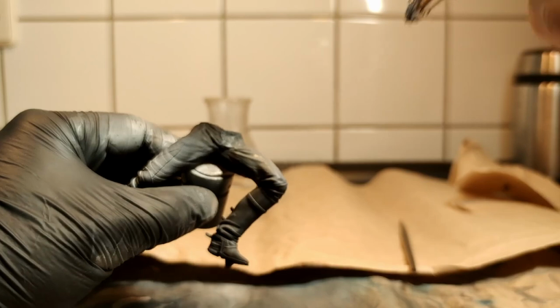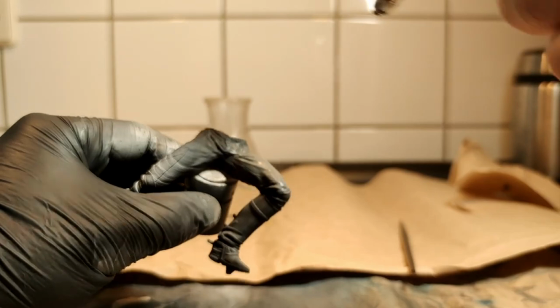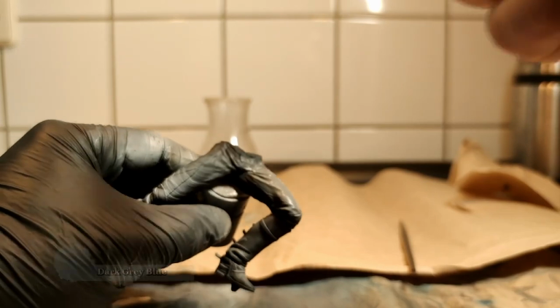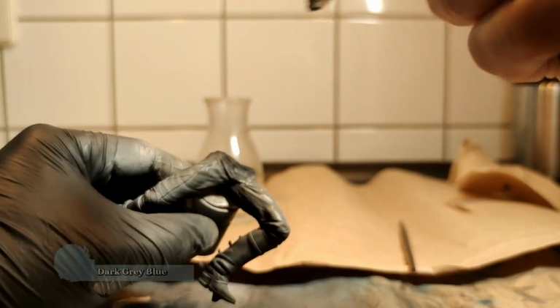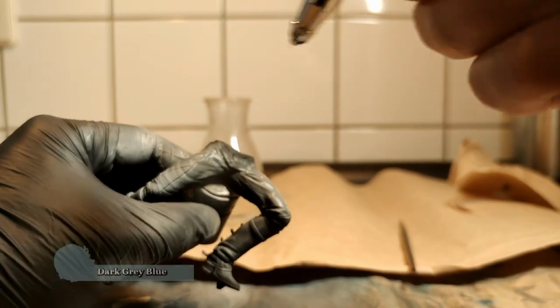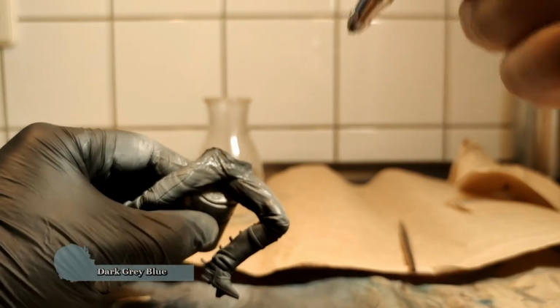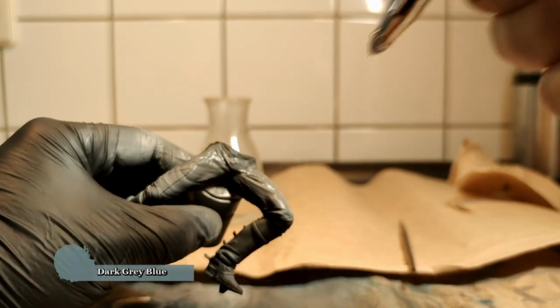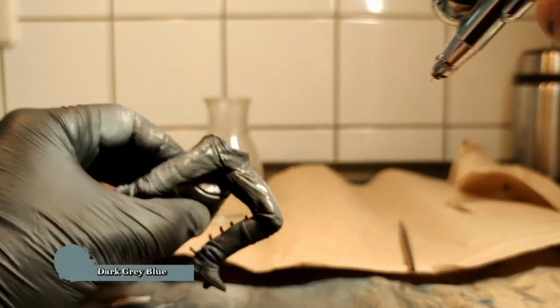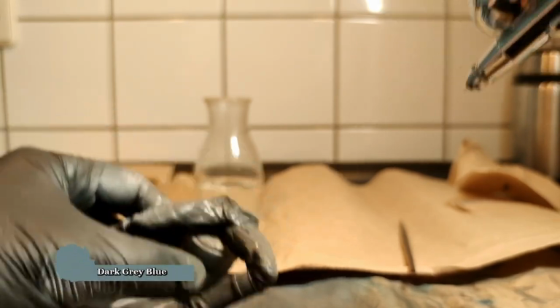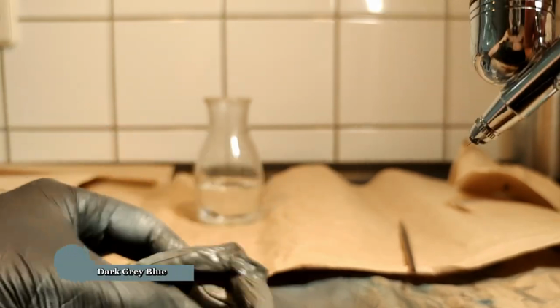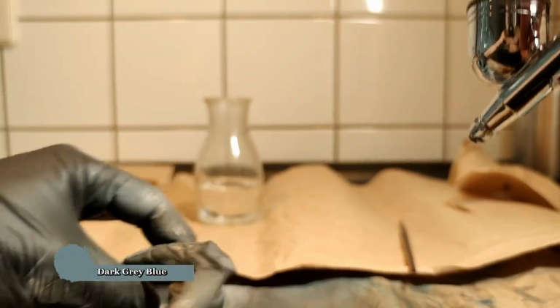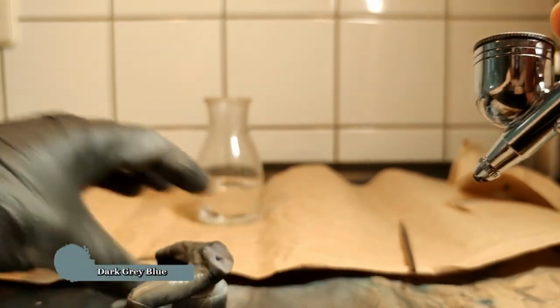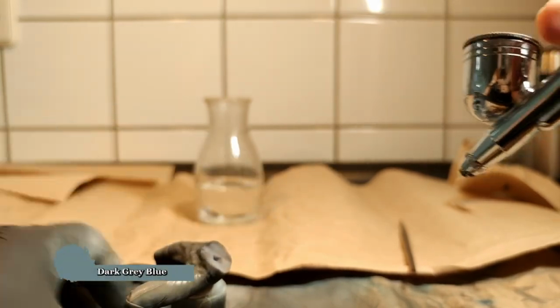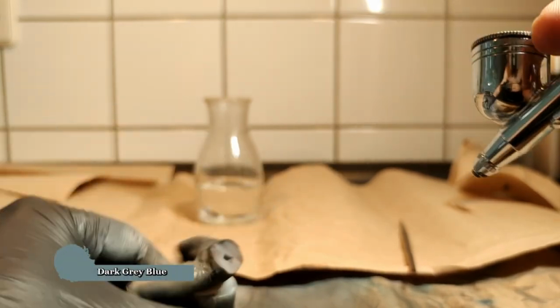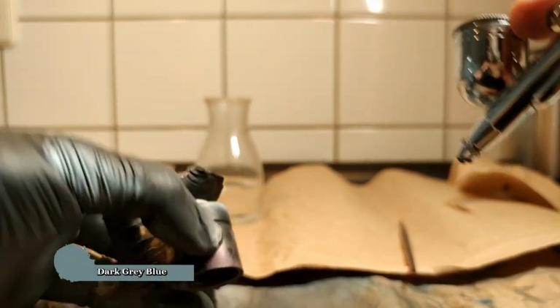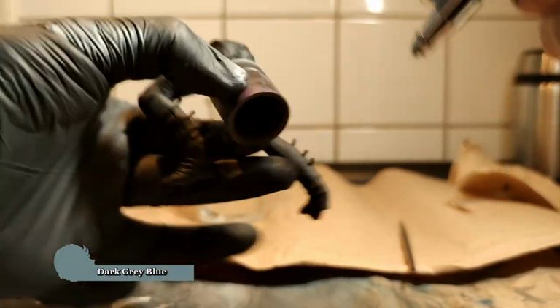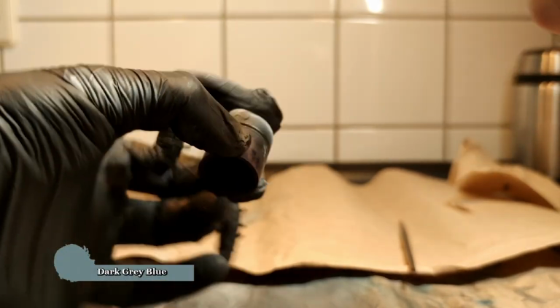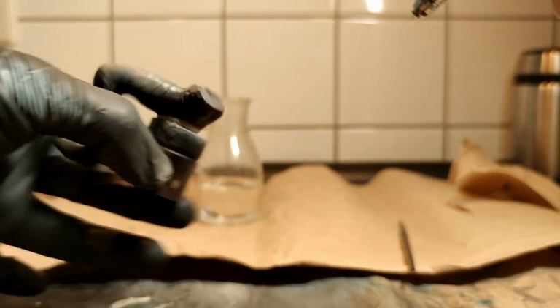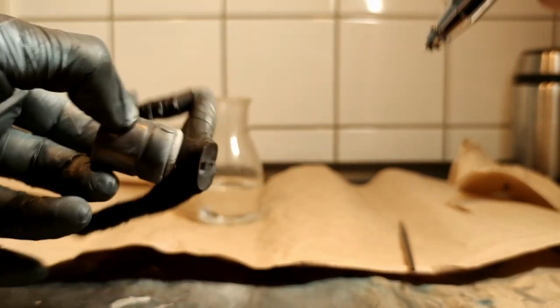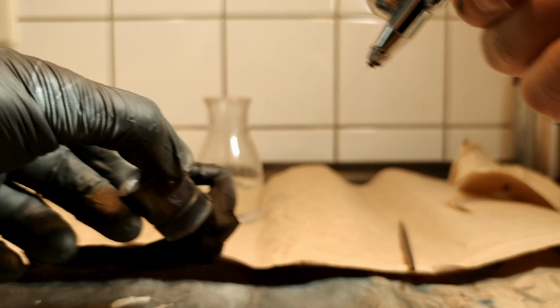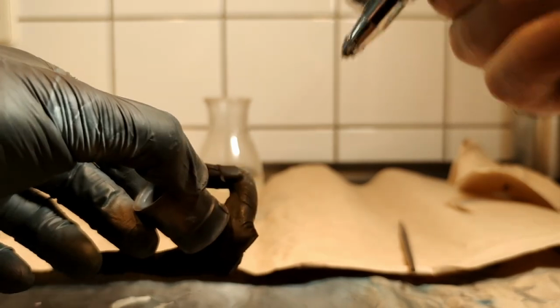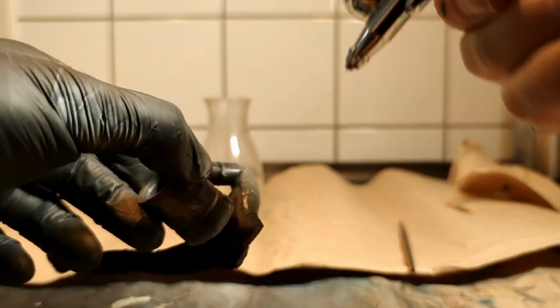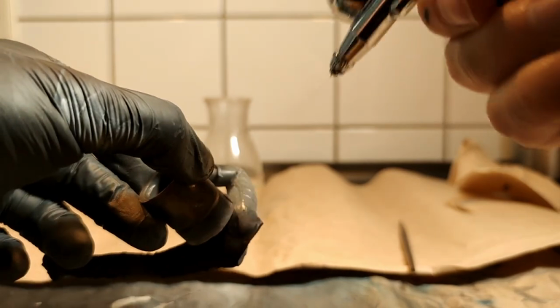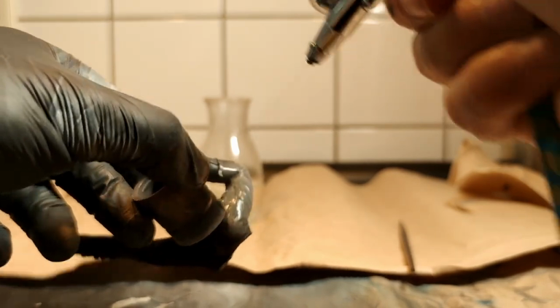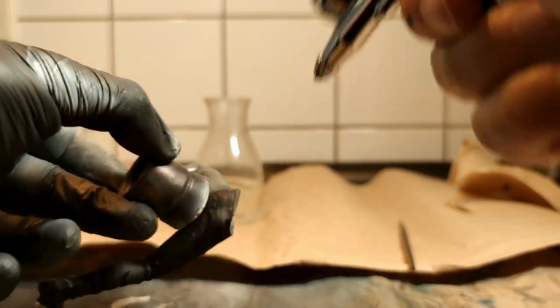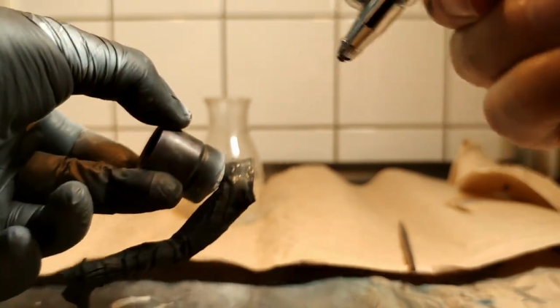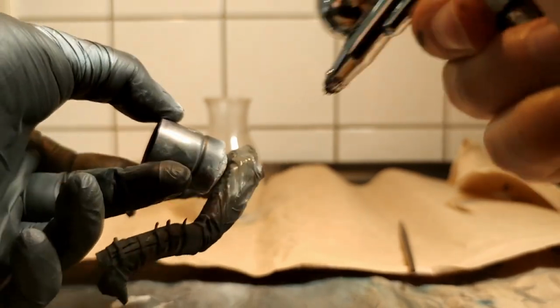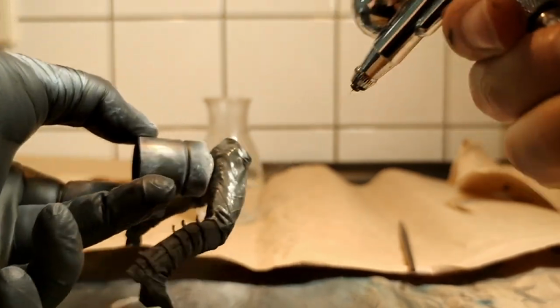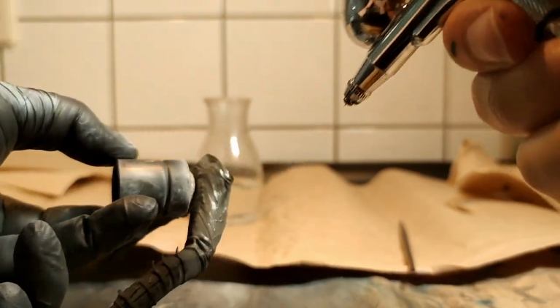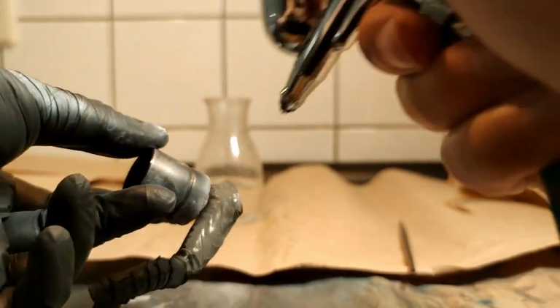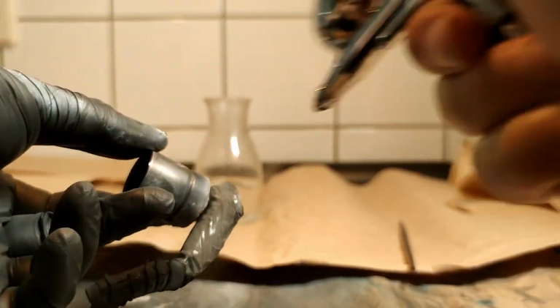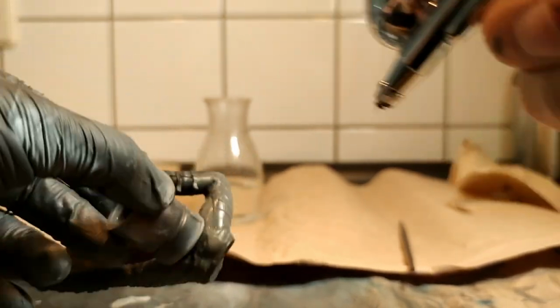We will start with Vallejo's dark gray blue and give two nice coats to the entire piece. You can avoid this step if you have primed the piece with light gray.